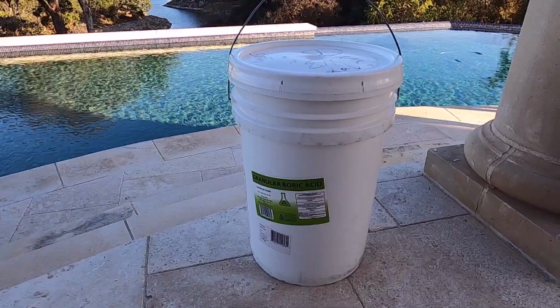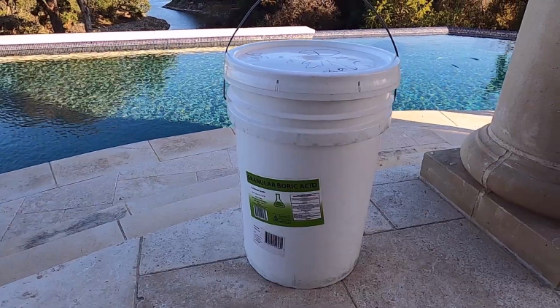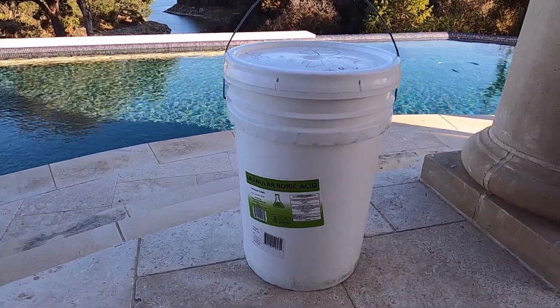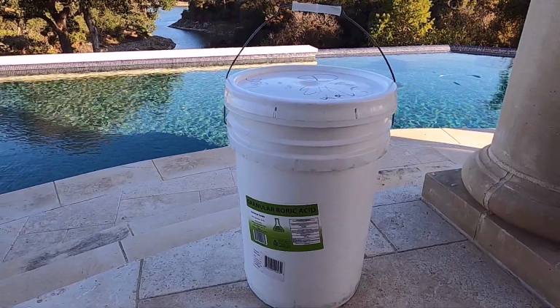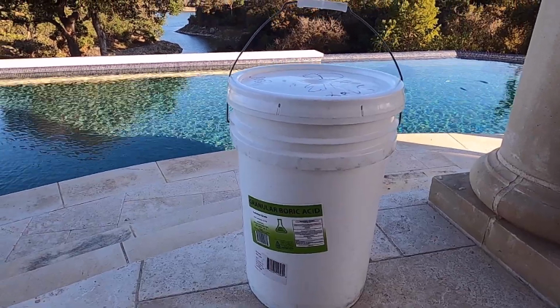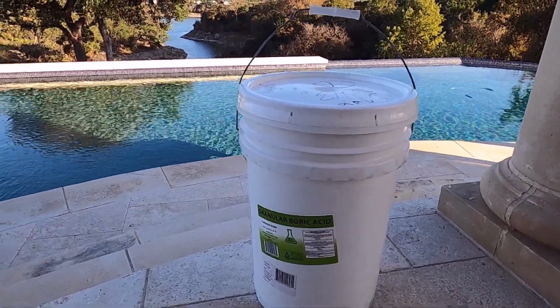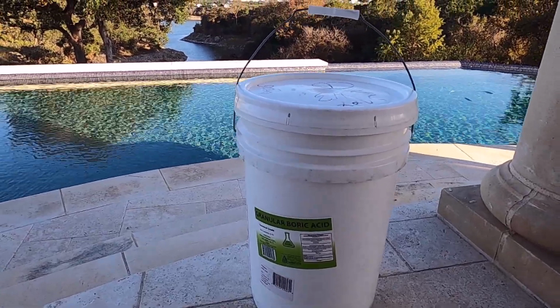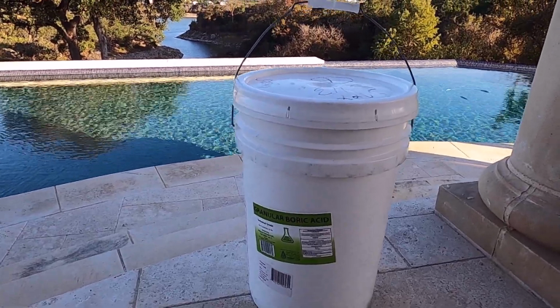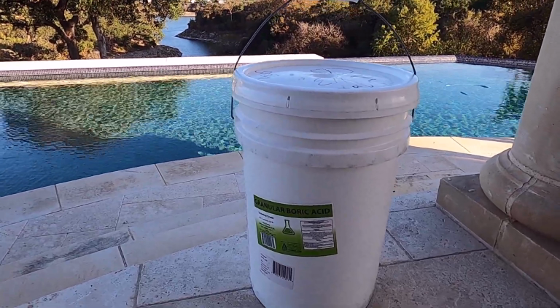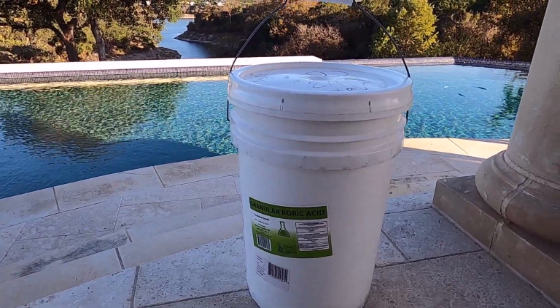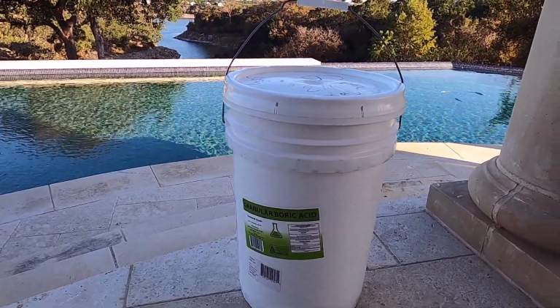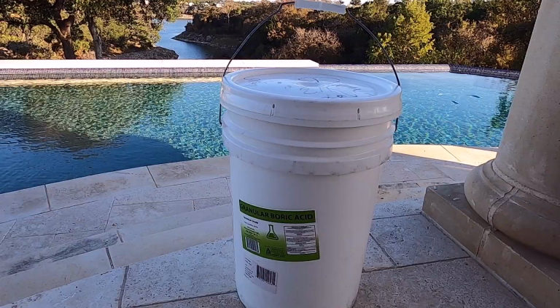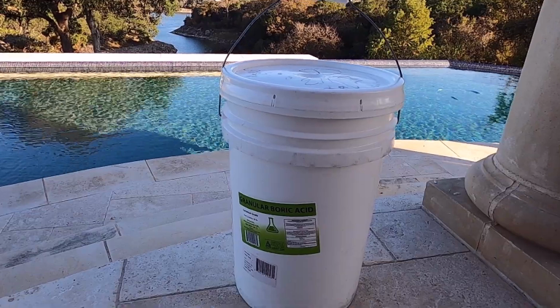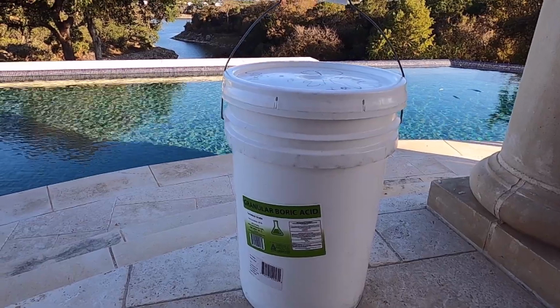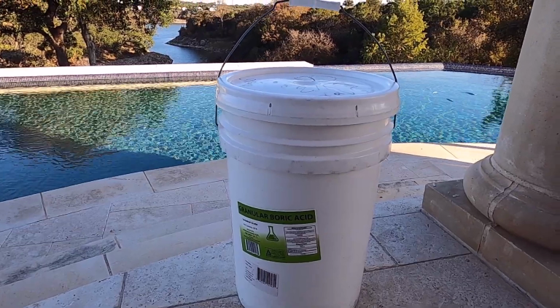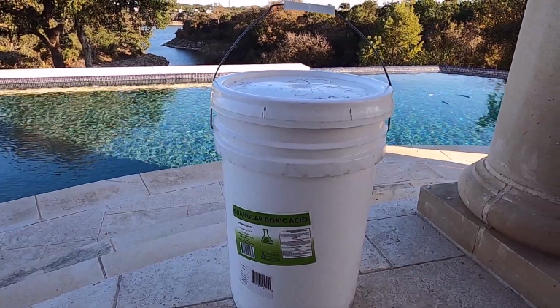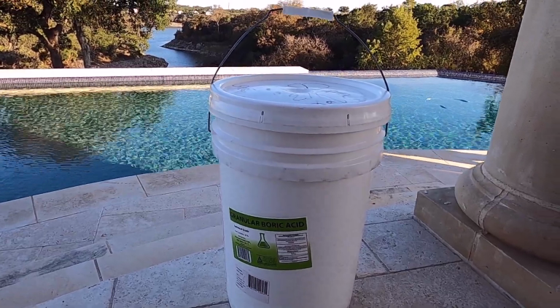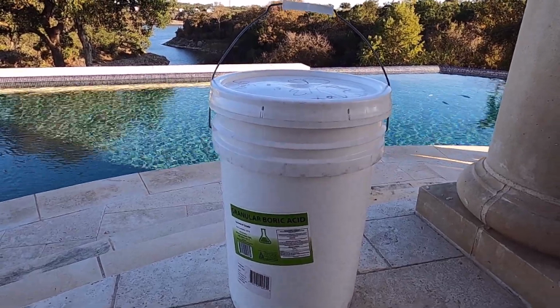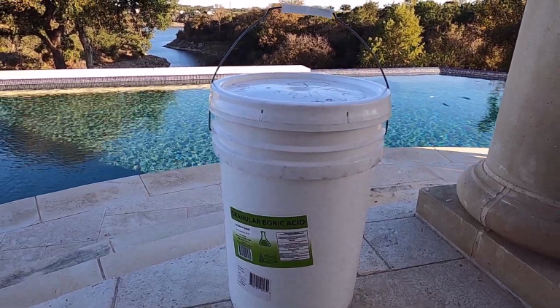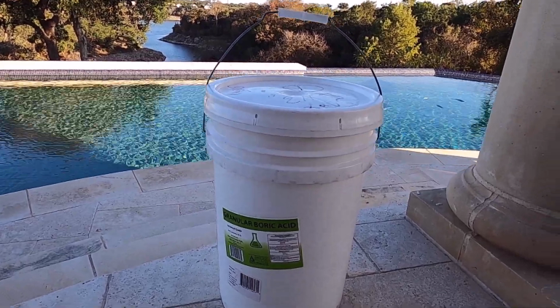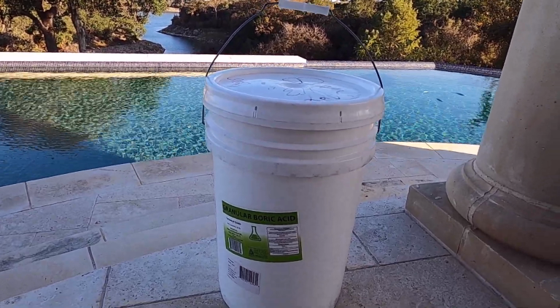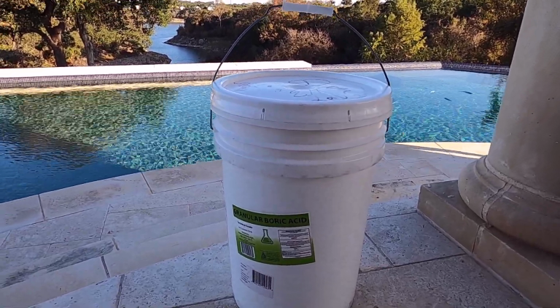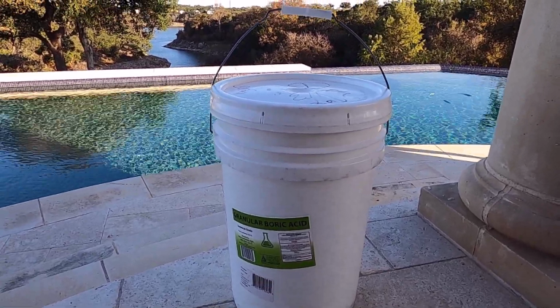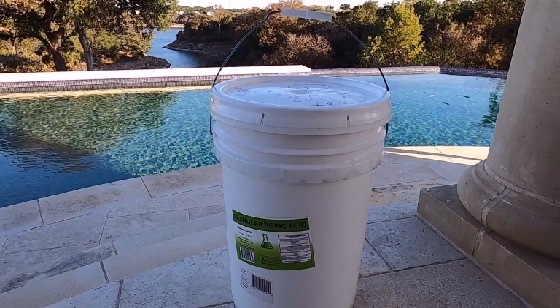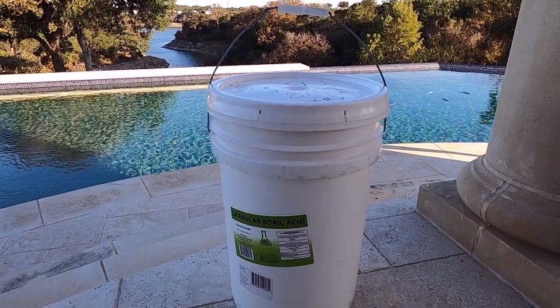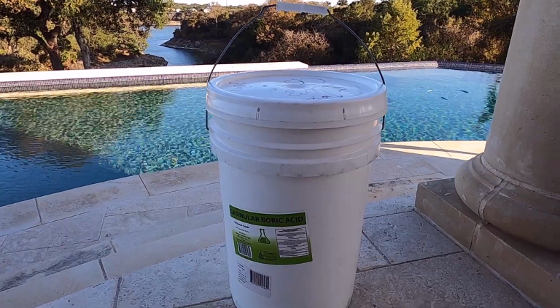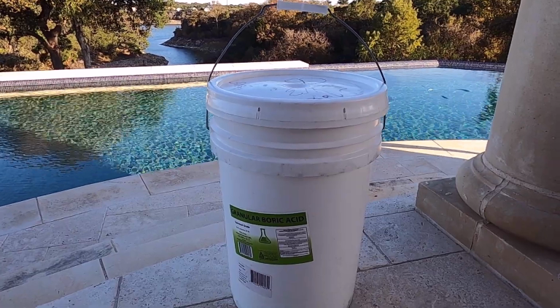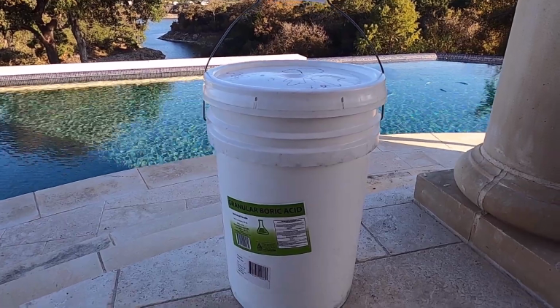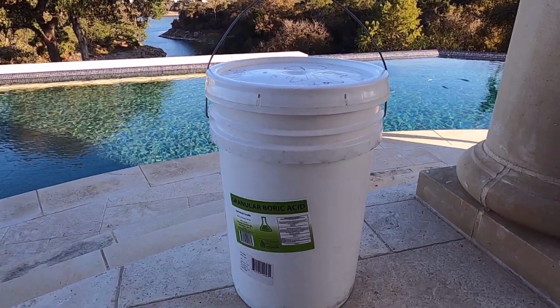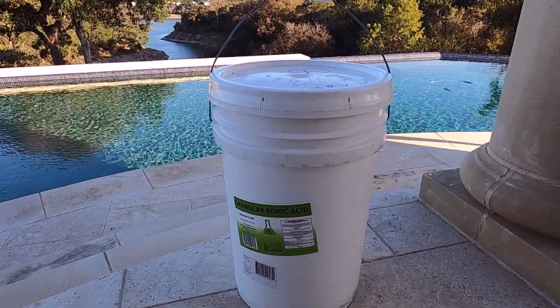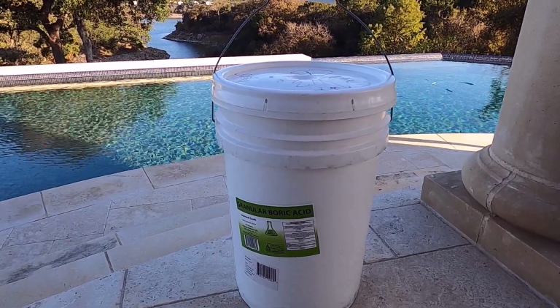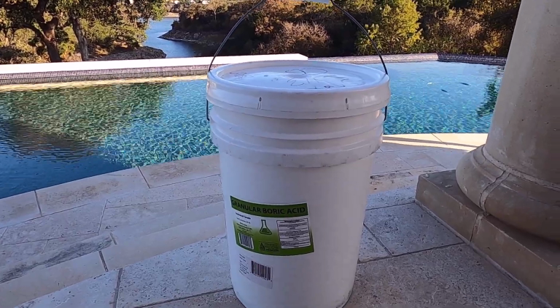I'm going to add some boric acid to our pool to try to stop the pH from climbing so quickly and to reduce the amount of muriatic acid that we have to use to keep the pH and the total alkalinity in the limits.